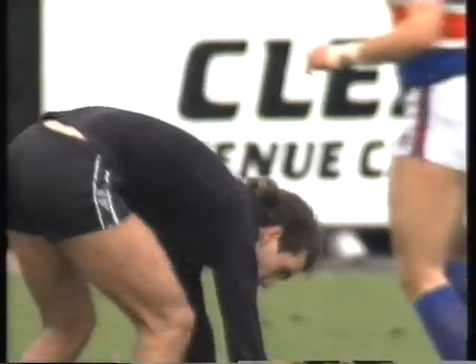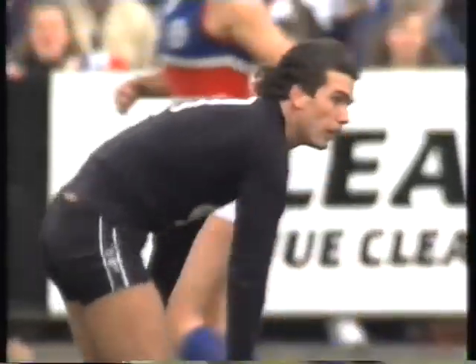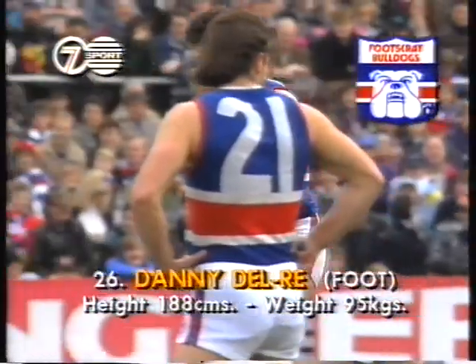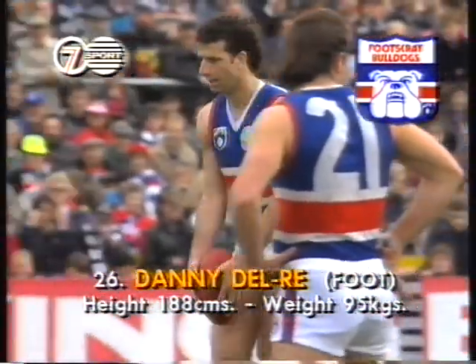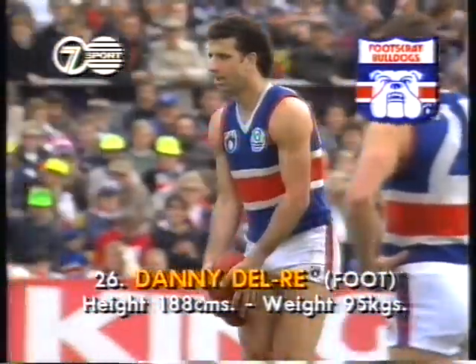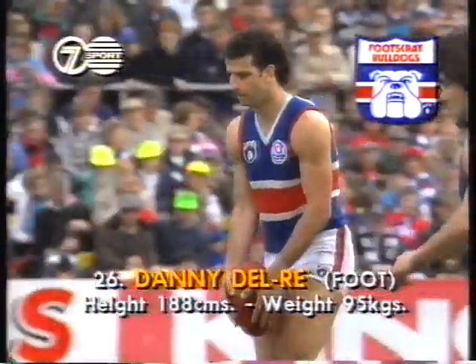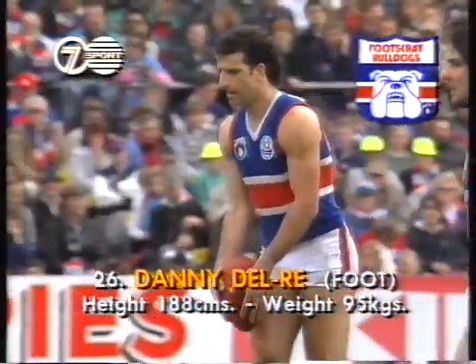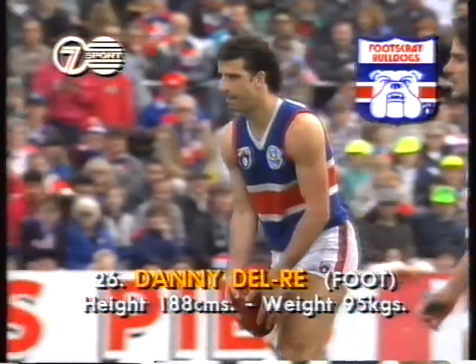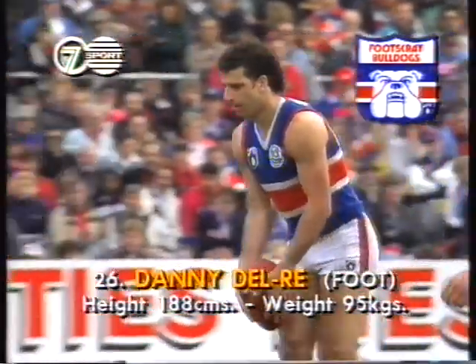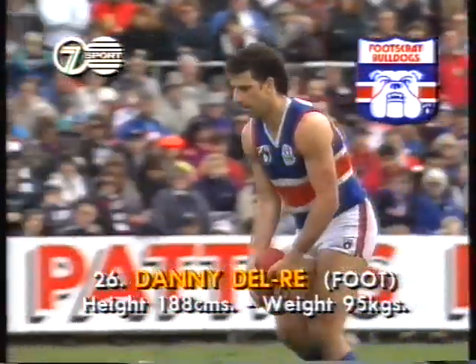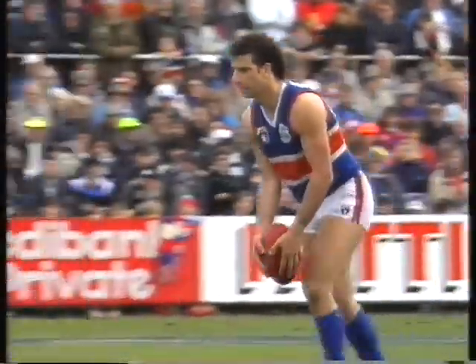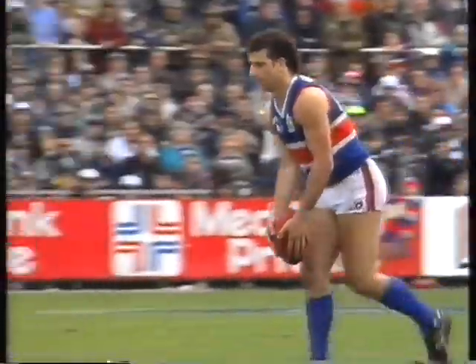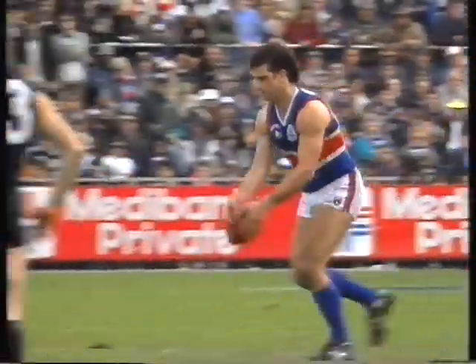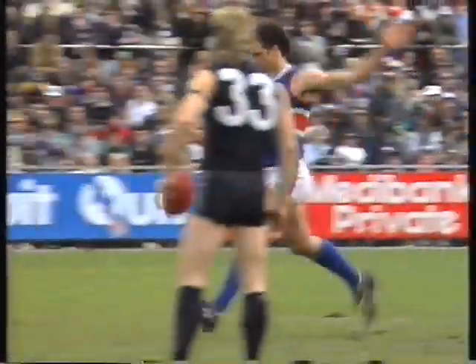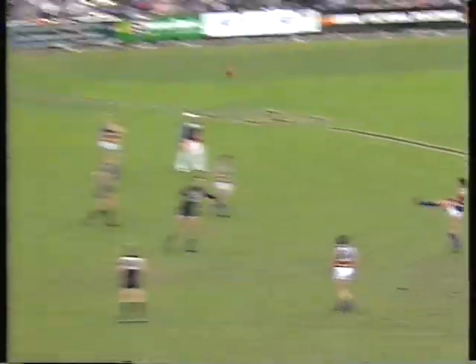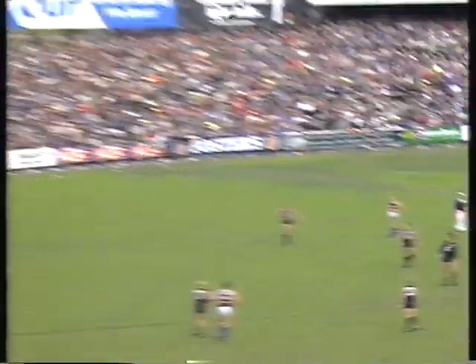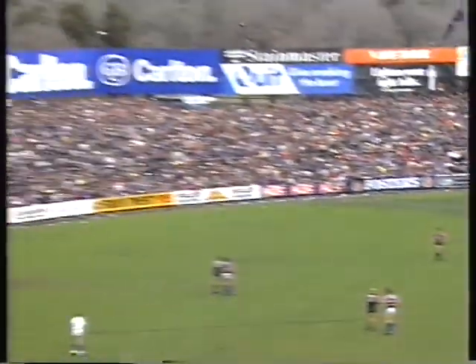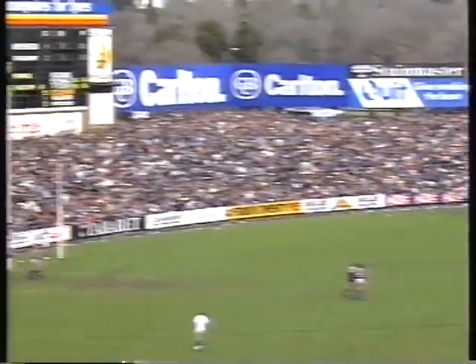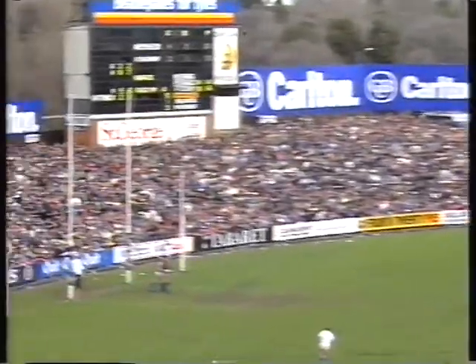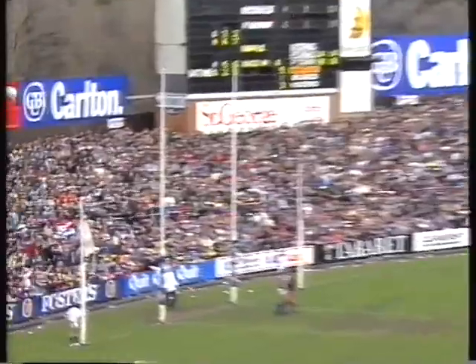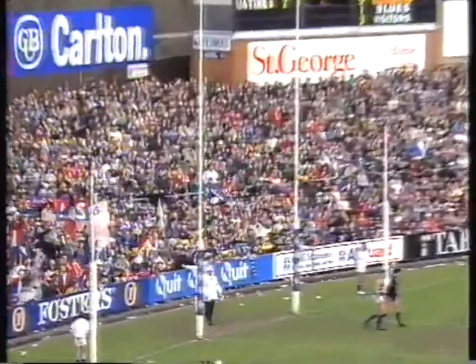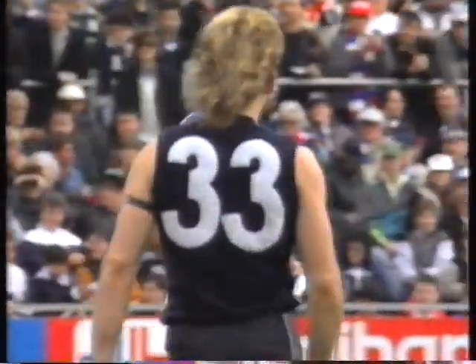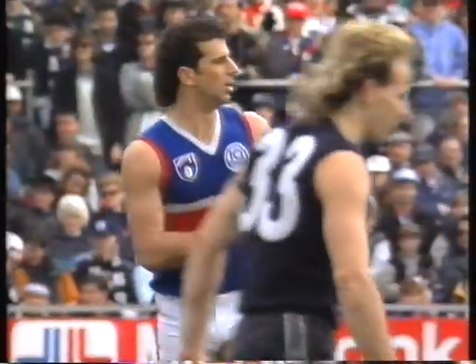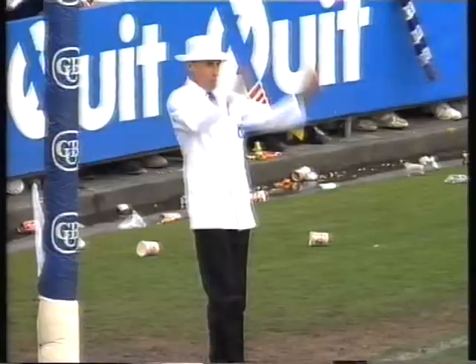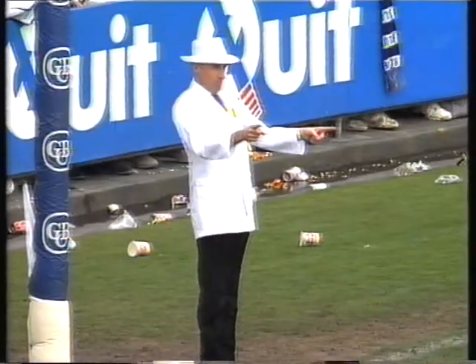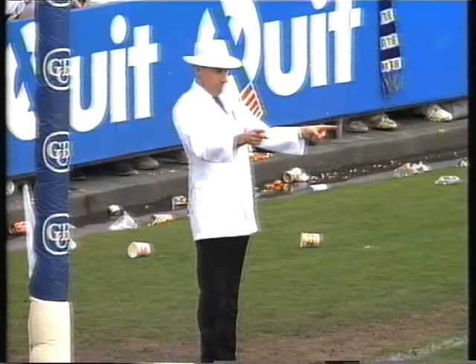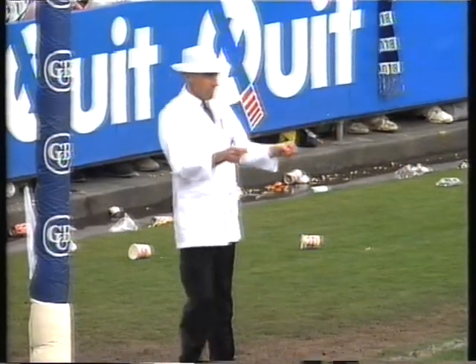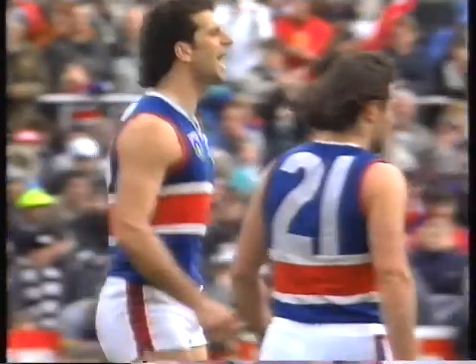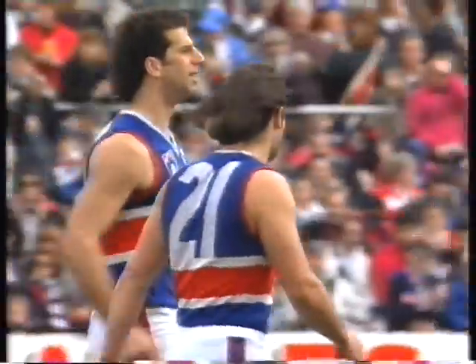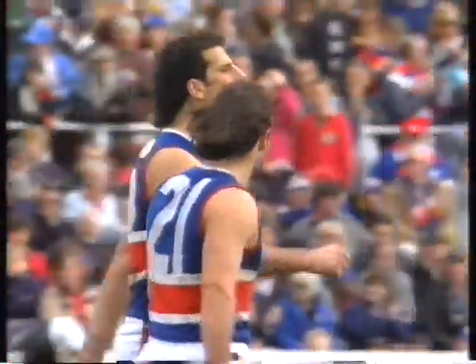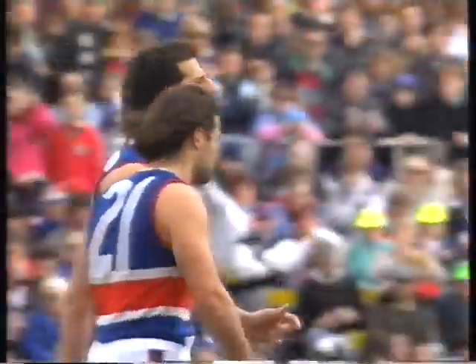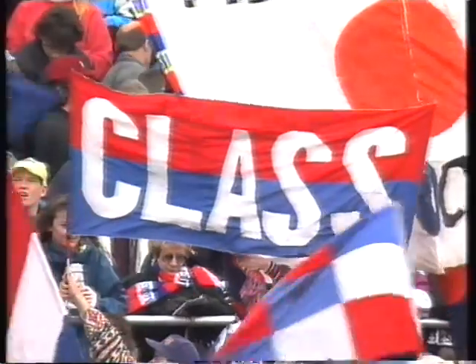Delray has booted 52 for the season, averaging just over three. The Dogs would love this one from him — straight through. Delray gets his first and a much-needed goal for the Dogs.